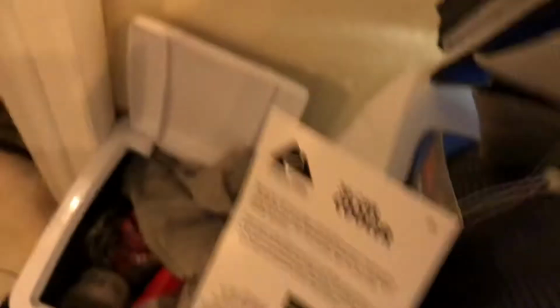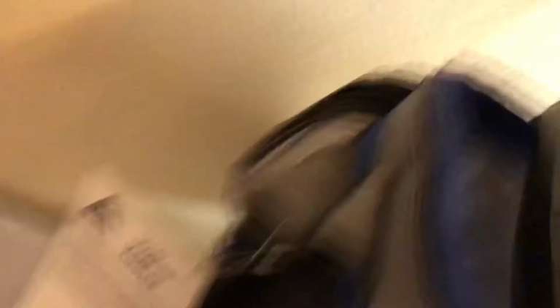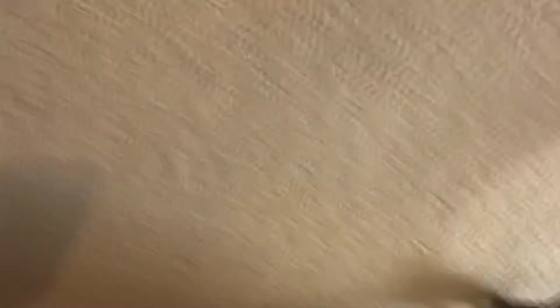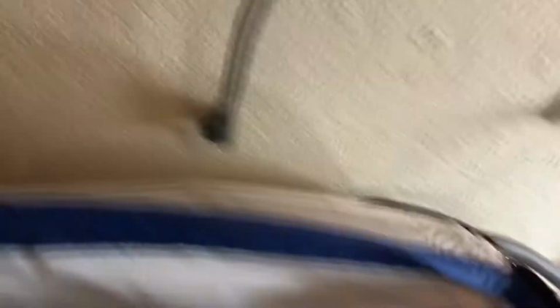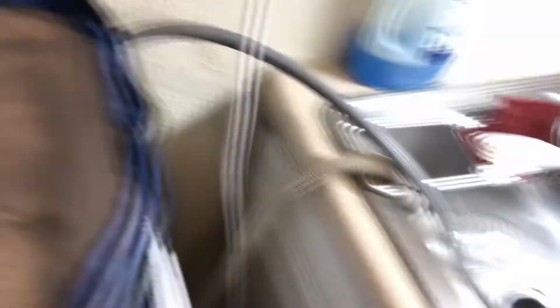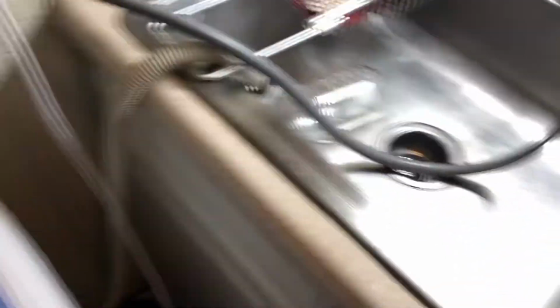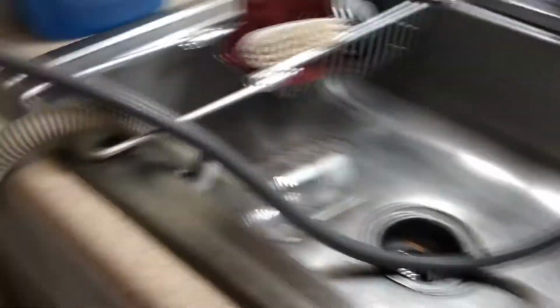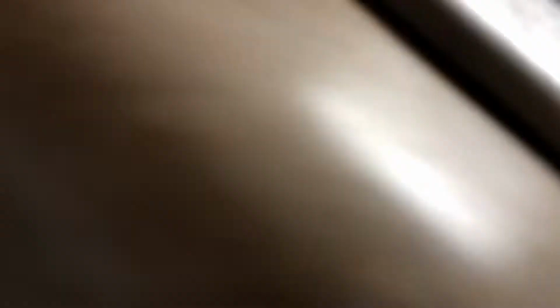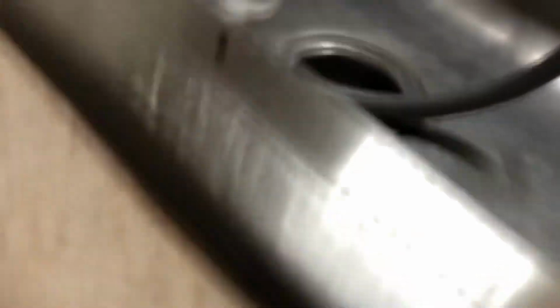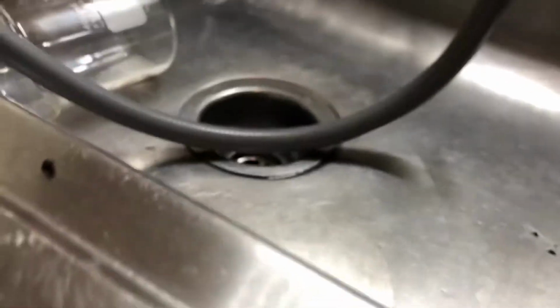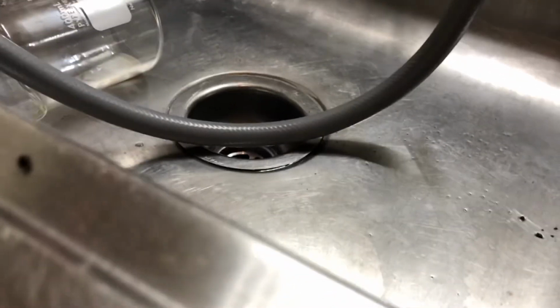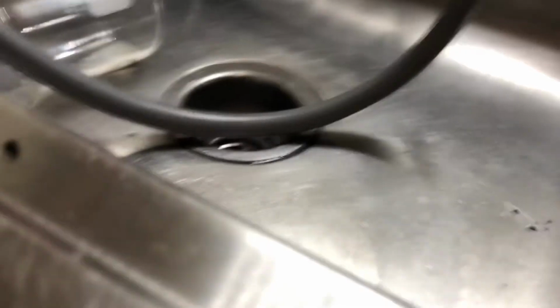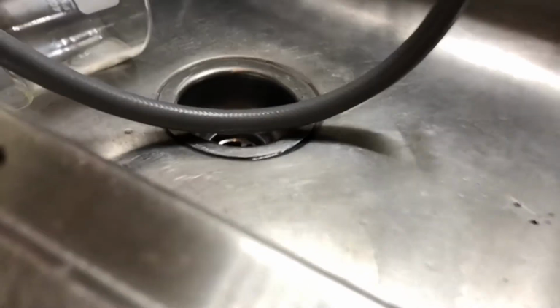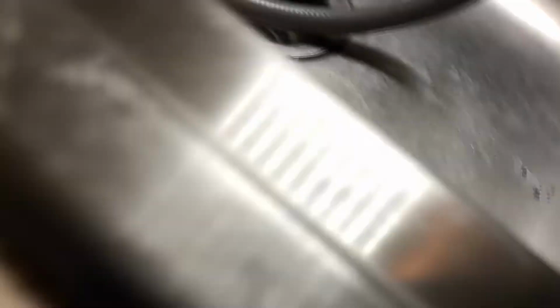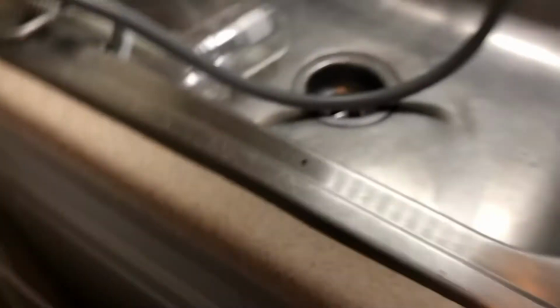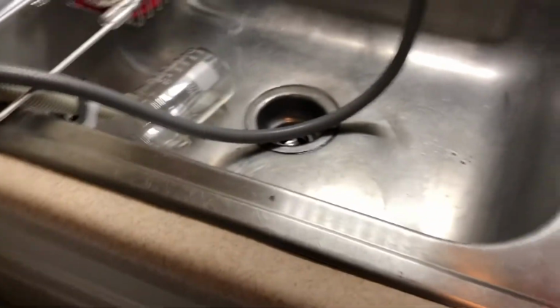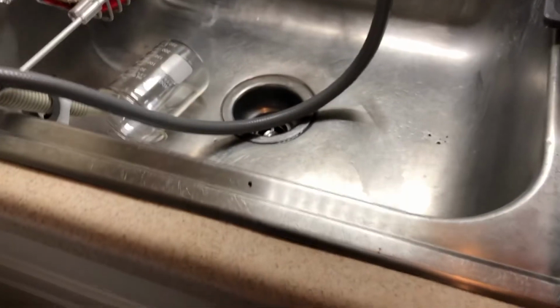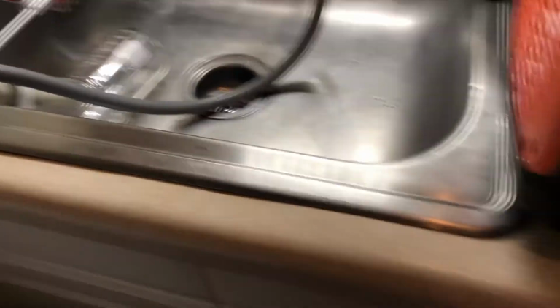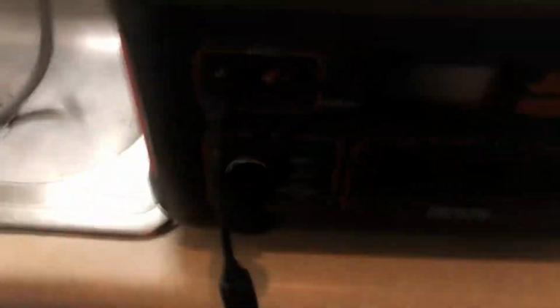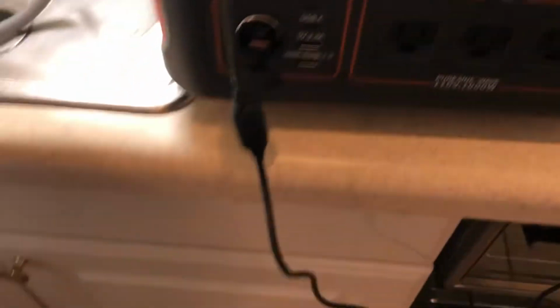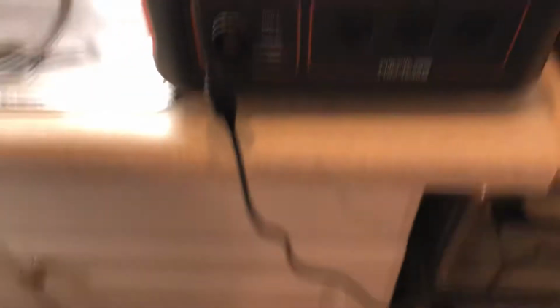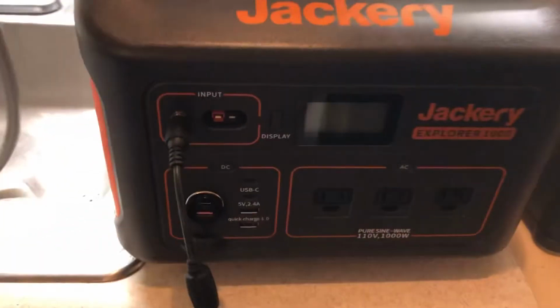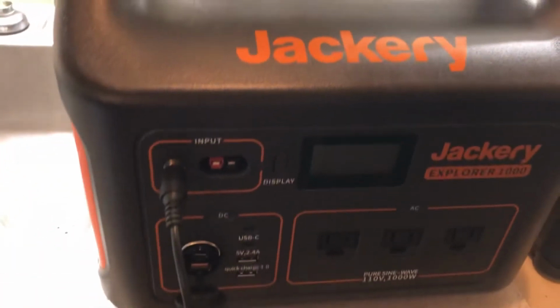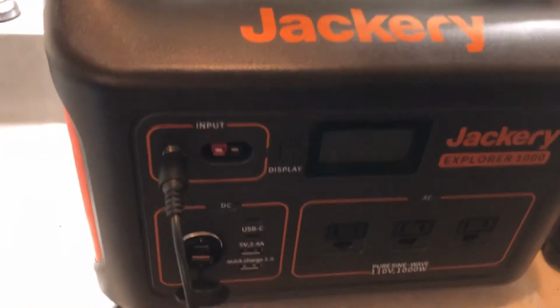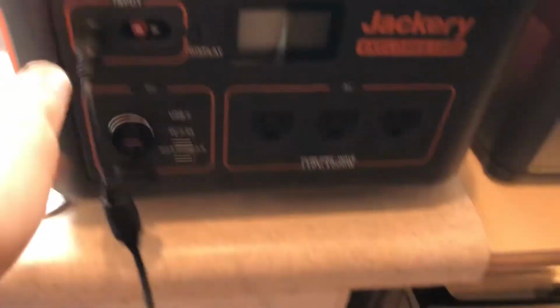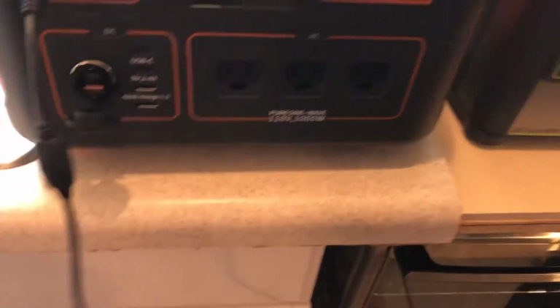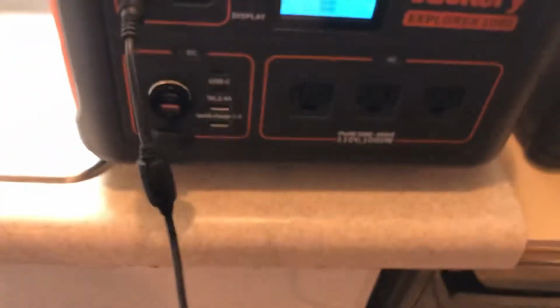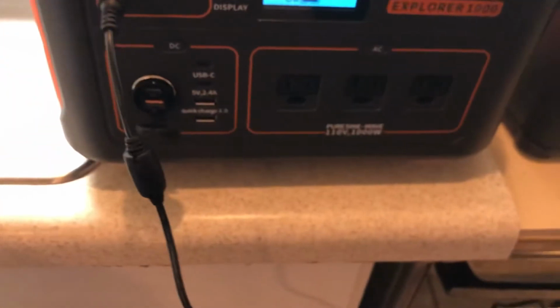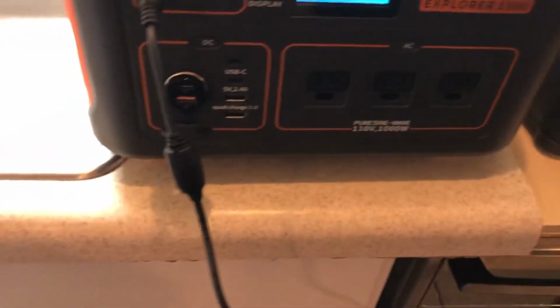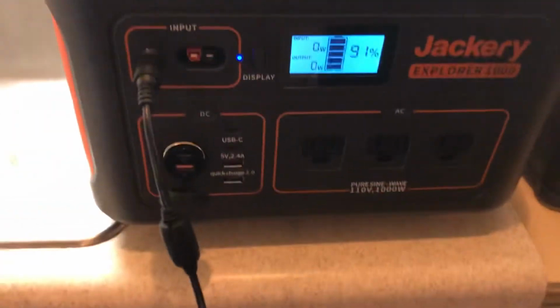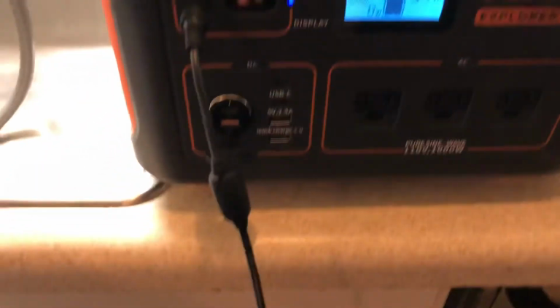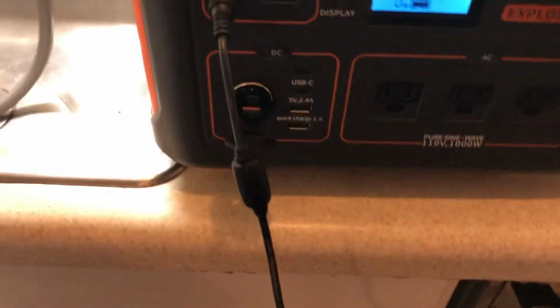What's included in the box: obviously the AC adapter, the Jackery unit, and a user manual. They also come with a splitter so you can hook up two 8mm solar panels, since they sell 100-watt panels.